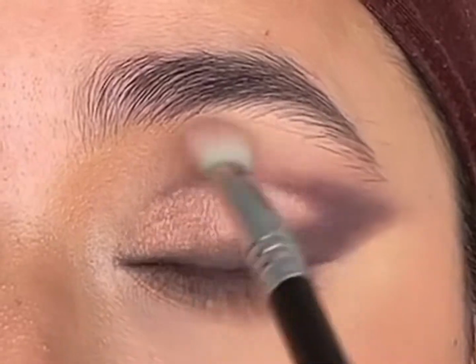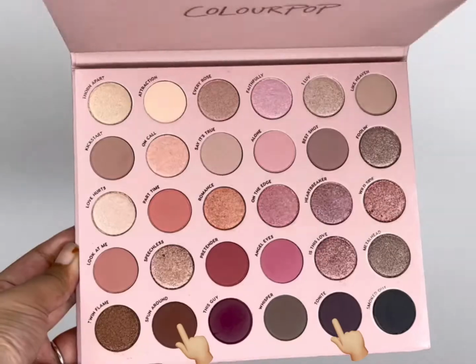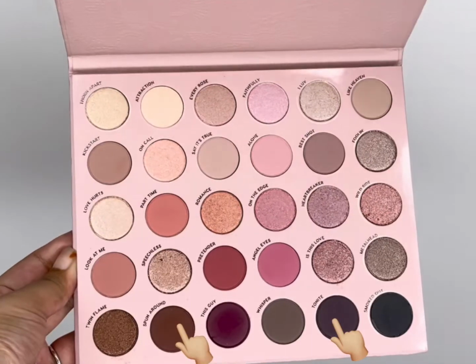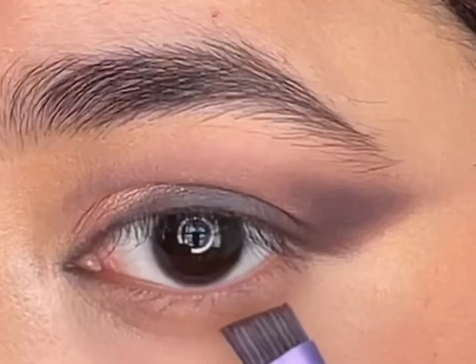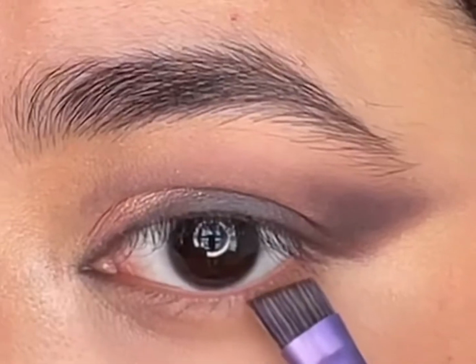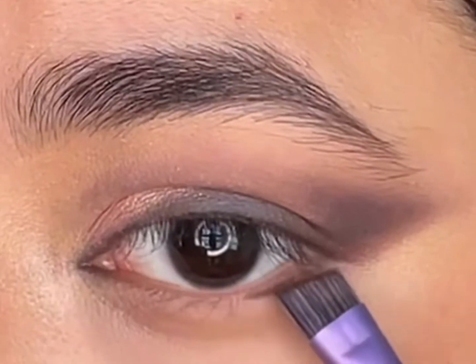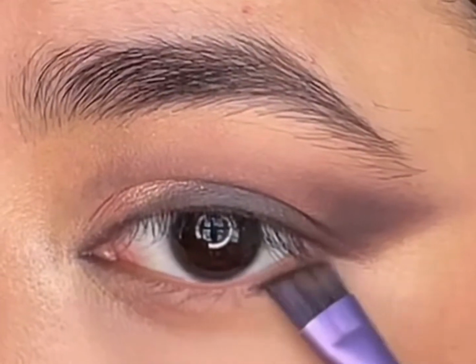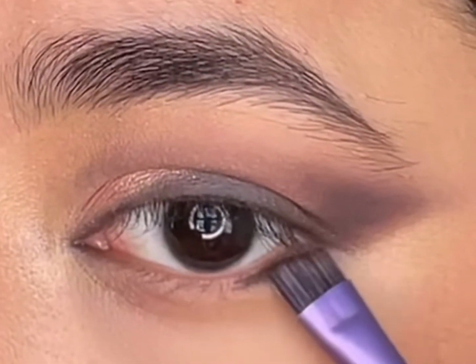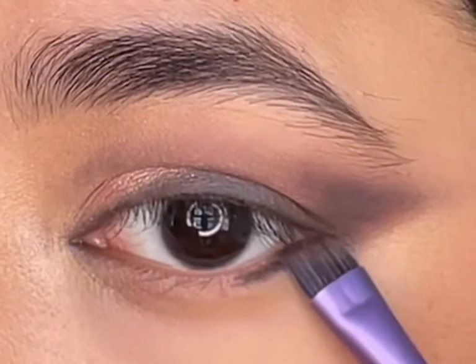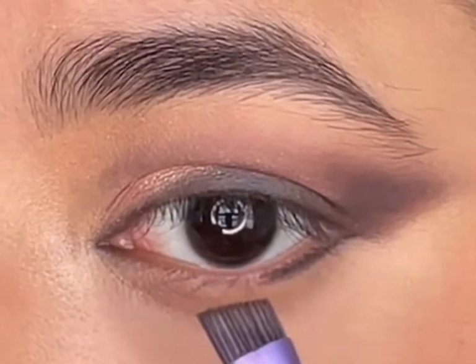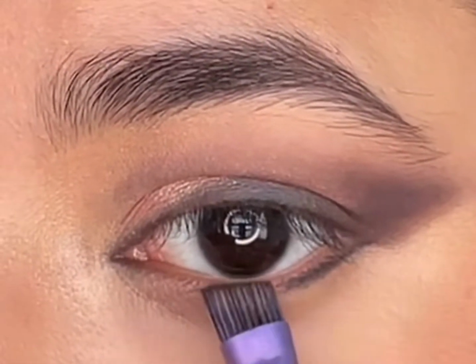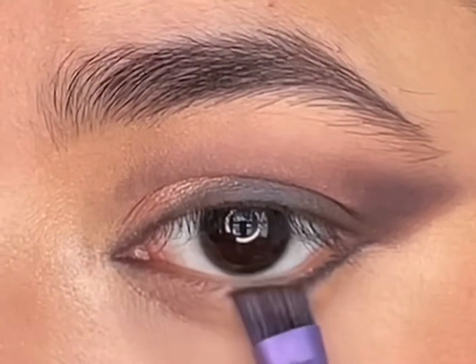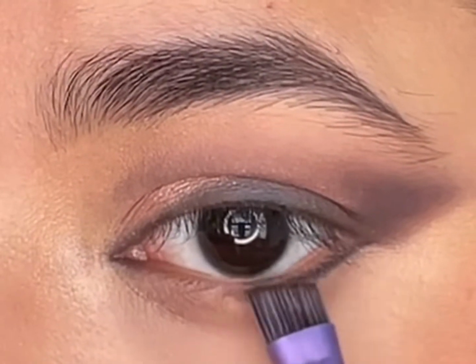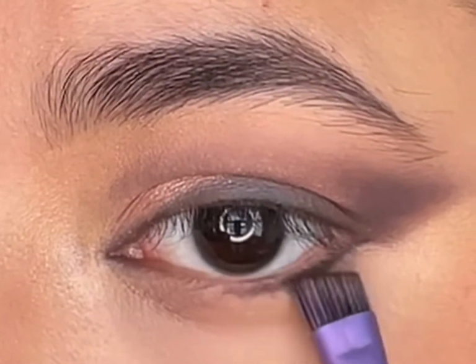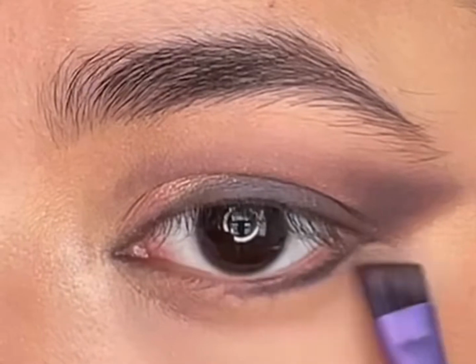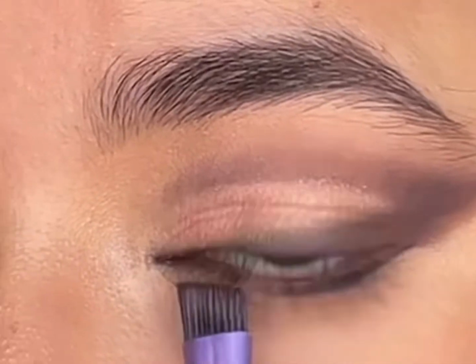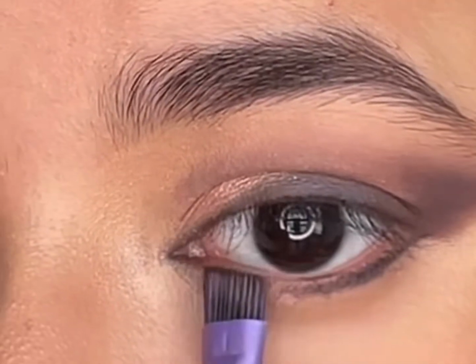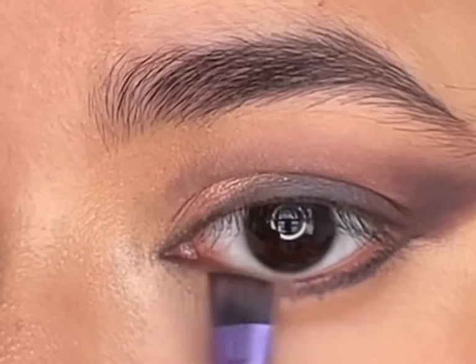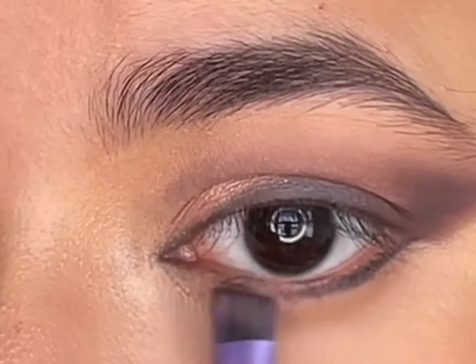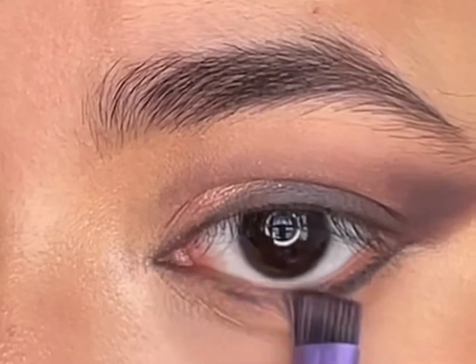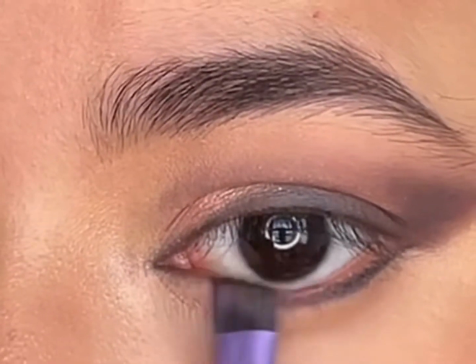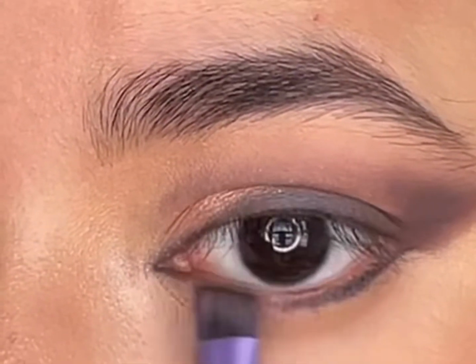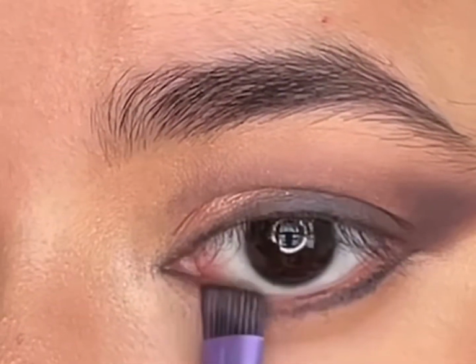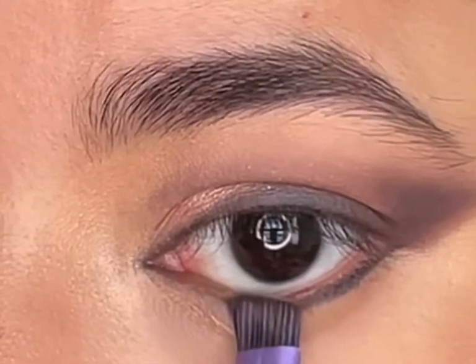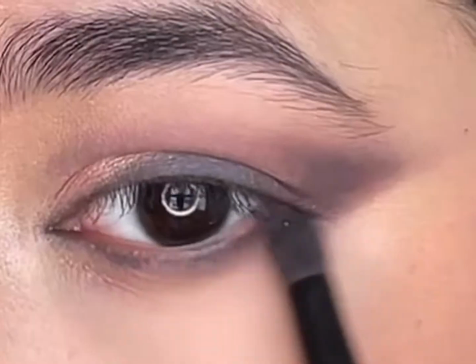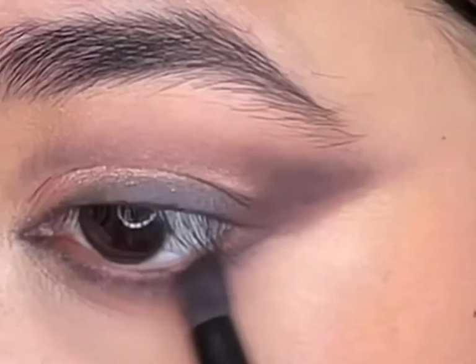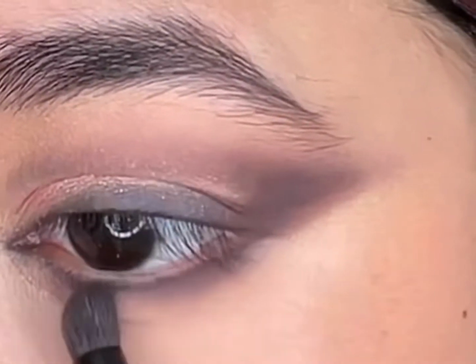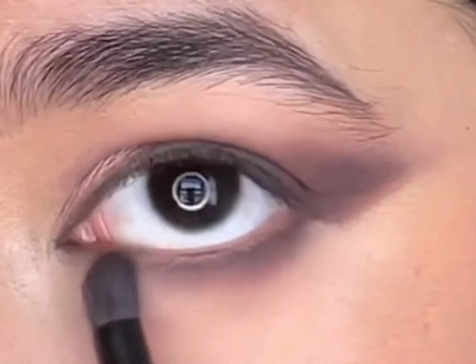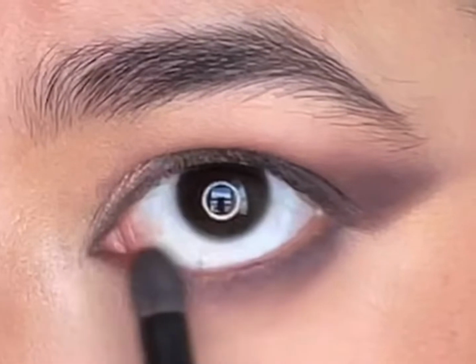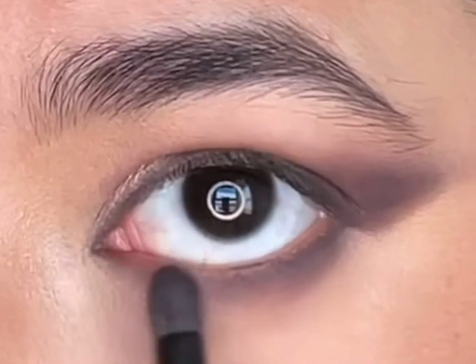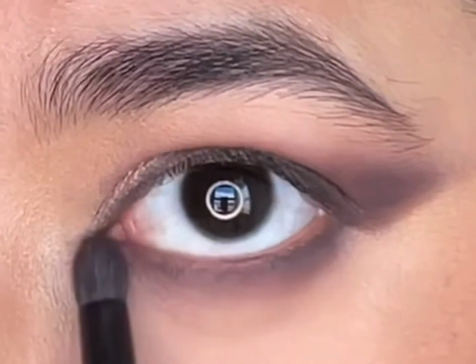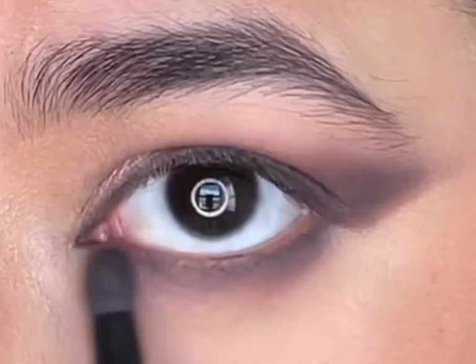Next, with an angled brush, I'll mix 'Tonight' and 'Spun Around' and apply it below the waterline. Then with a pencil brush, I'll take 'Best Shot' and diffuse the edges.